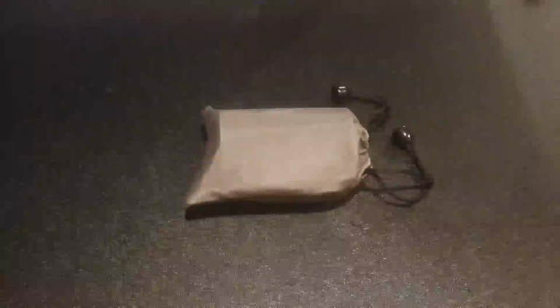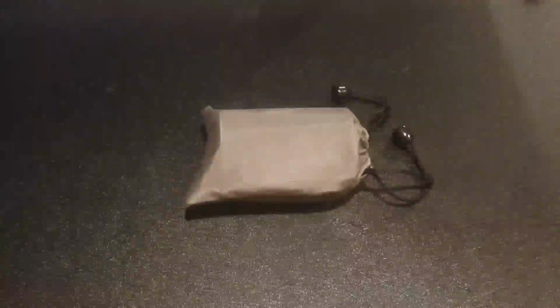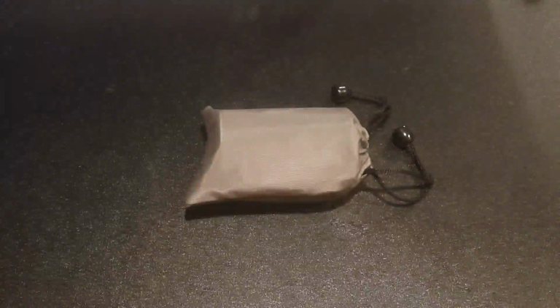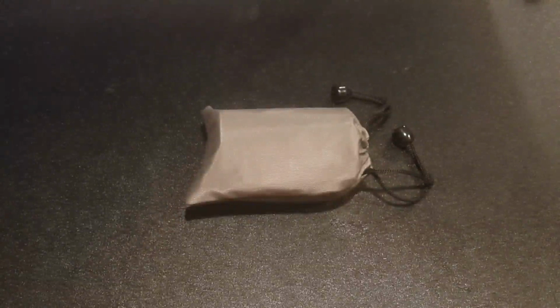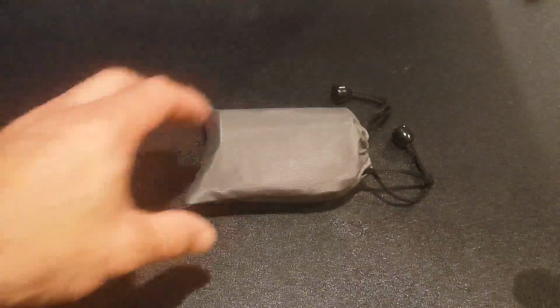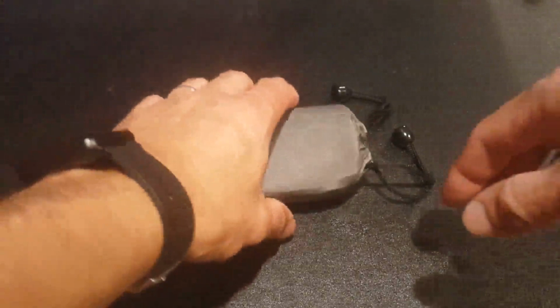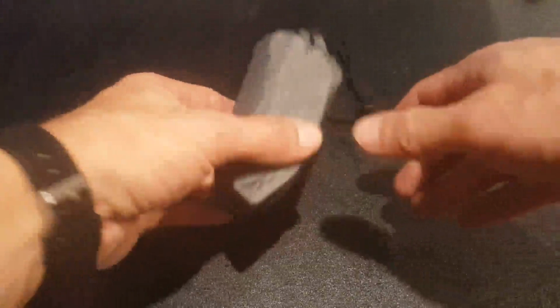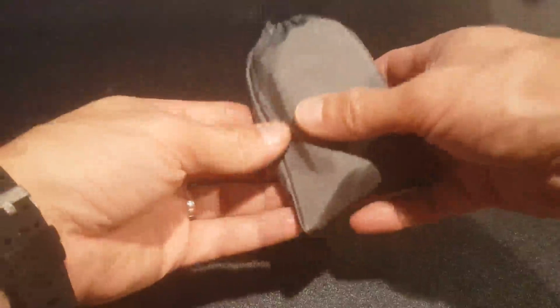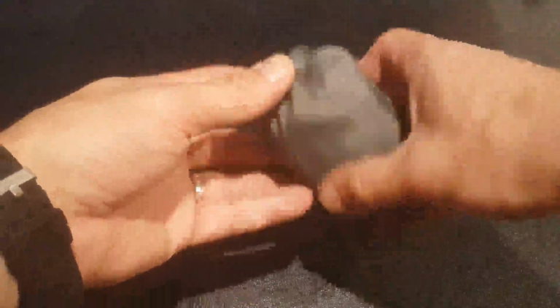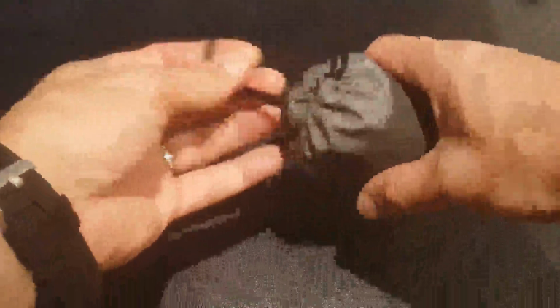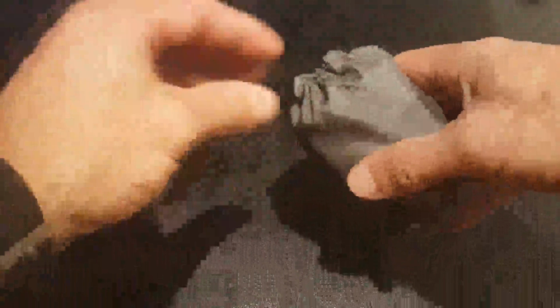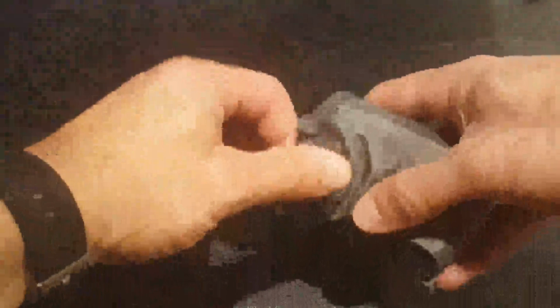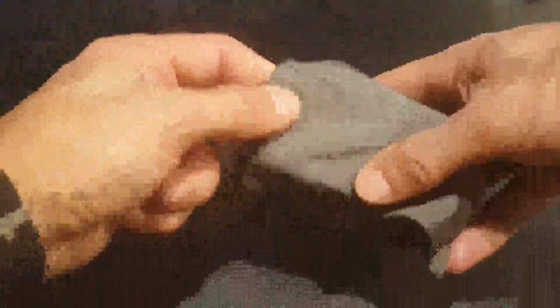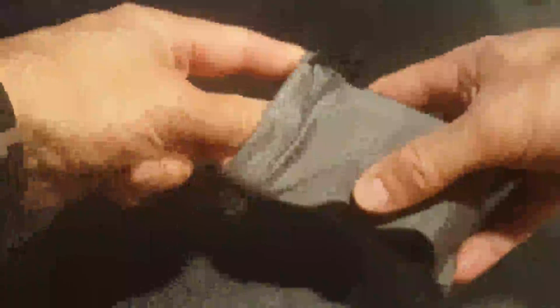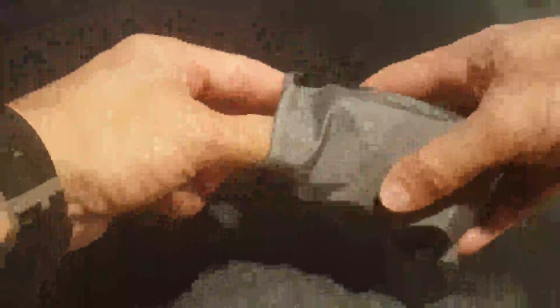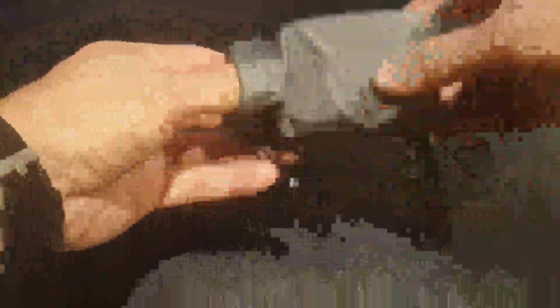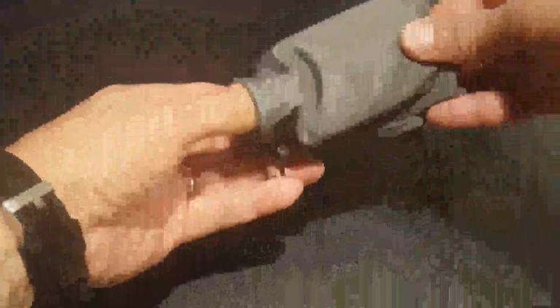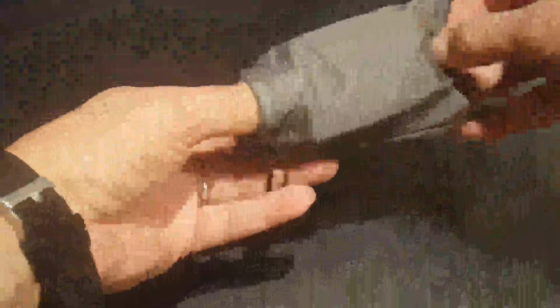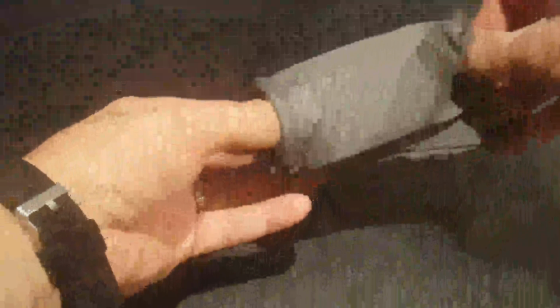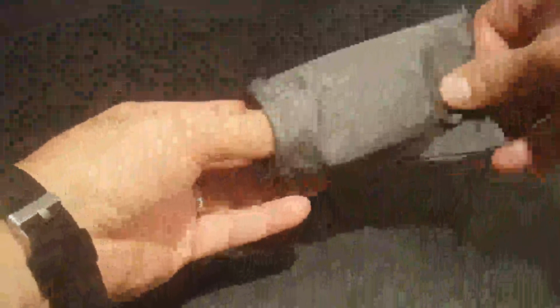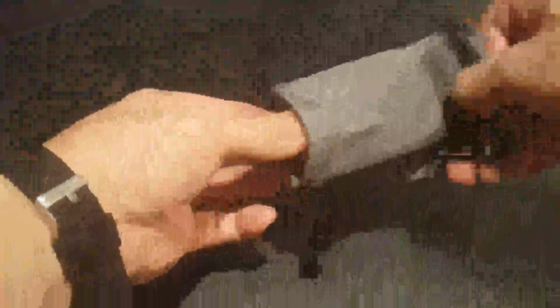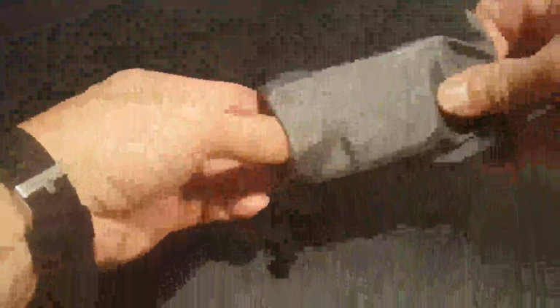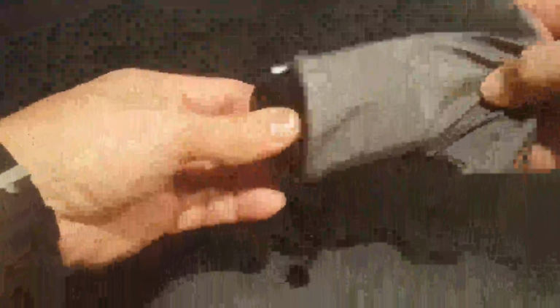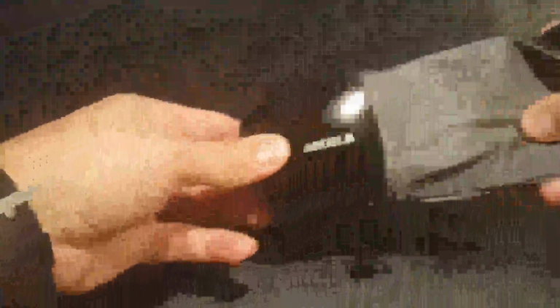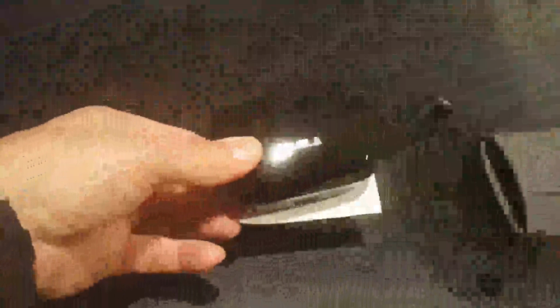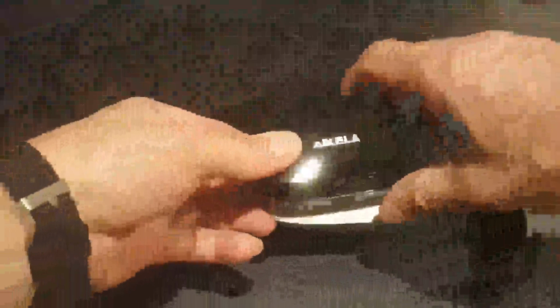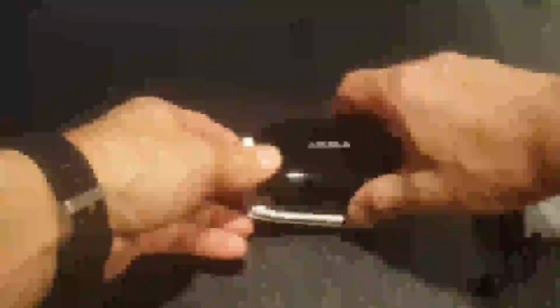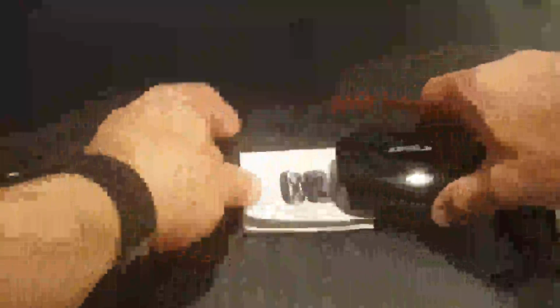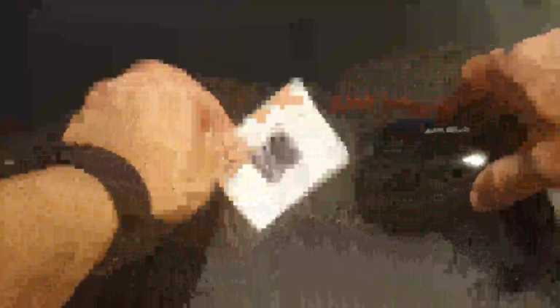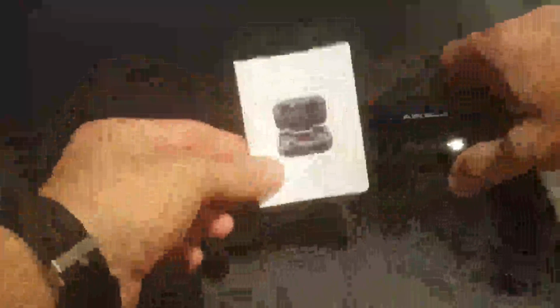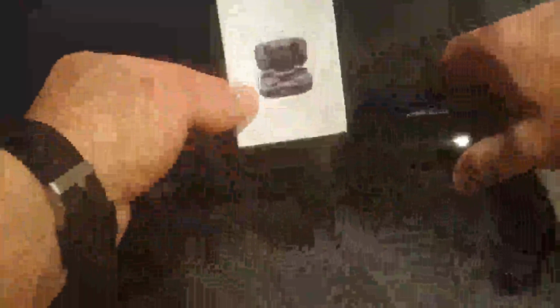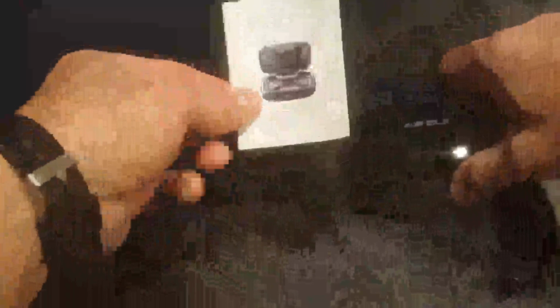I got these wireless earbuds, which are very cool. I want to show them to you. So here we got a little case — they come in a little pouch, right? Got a little booklet, which is nice.